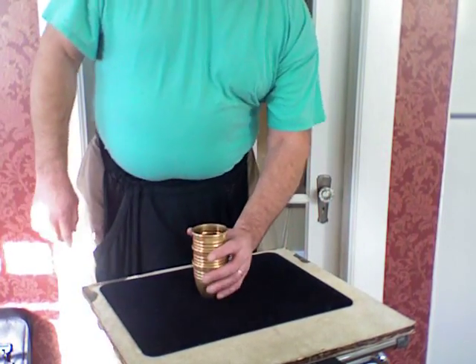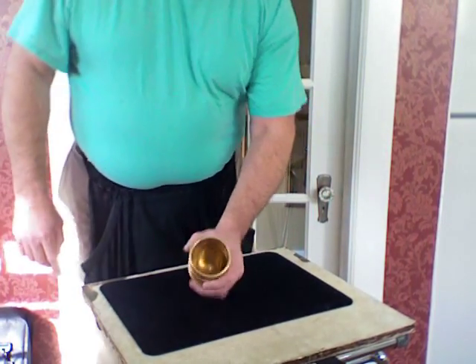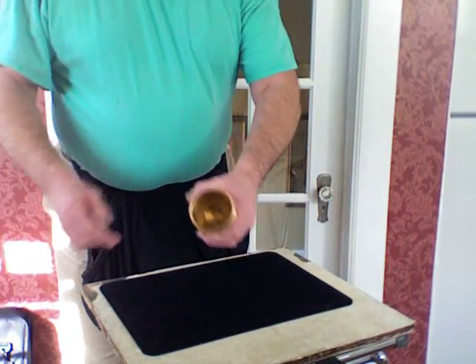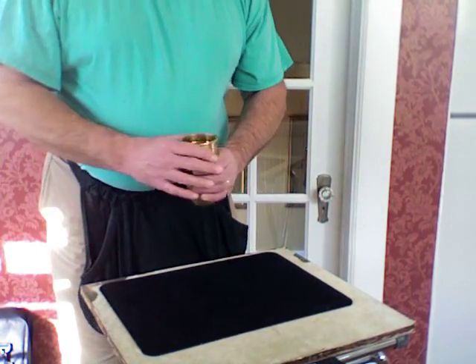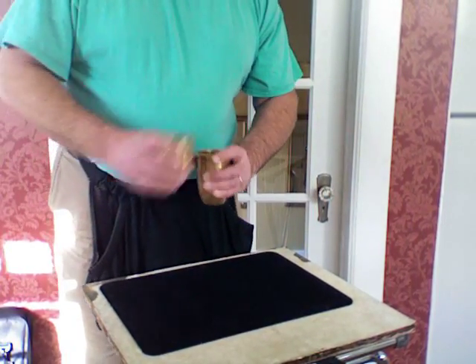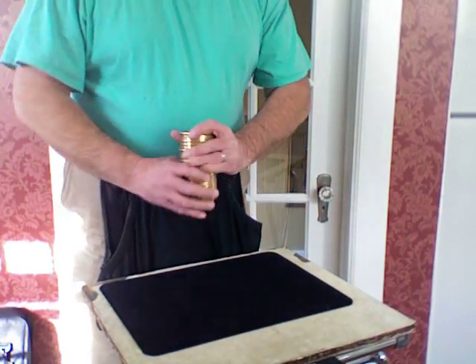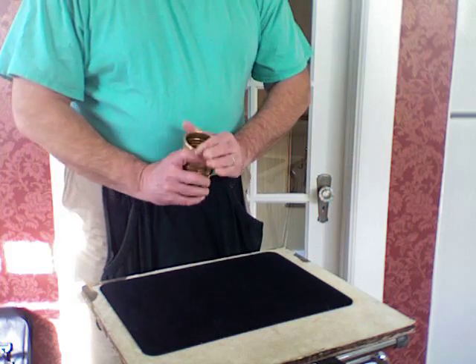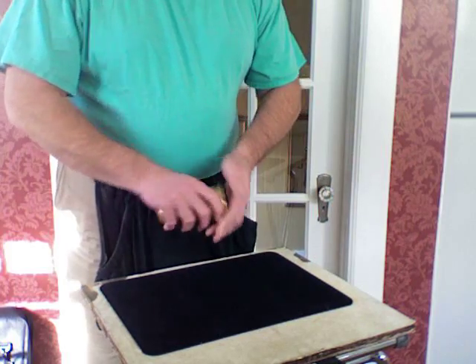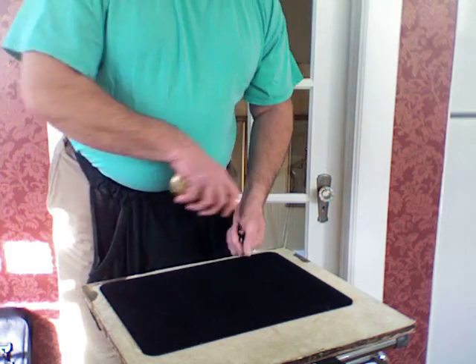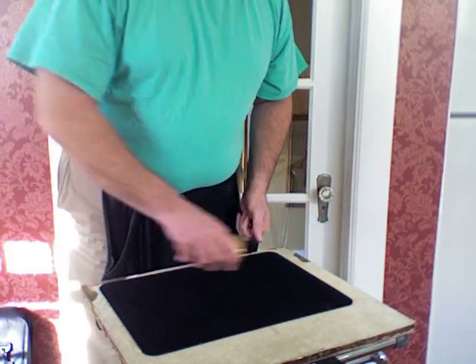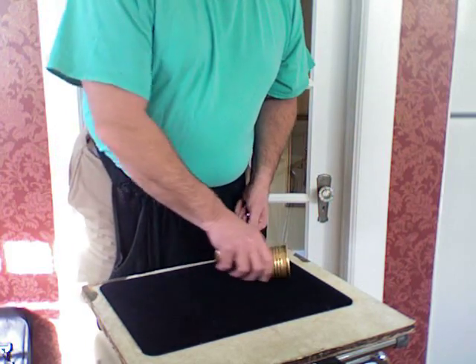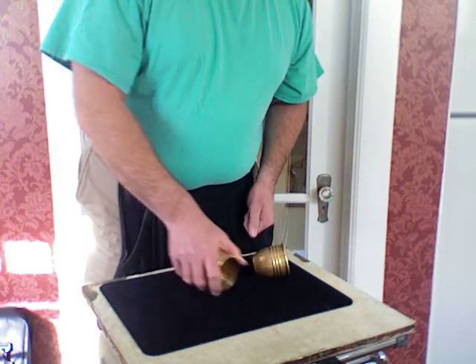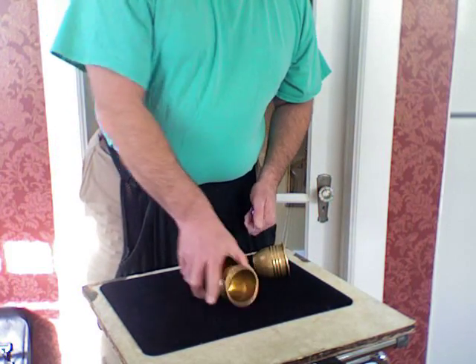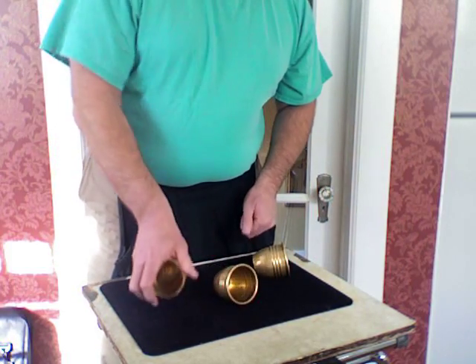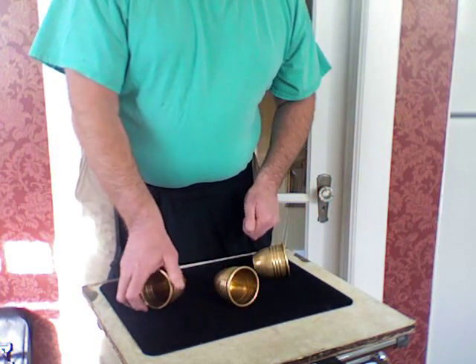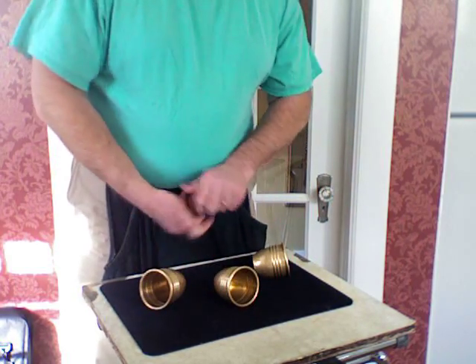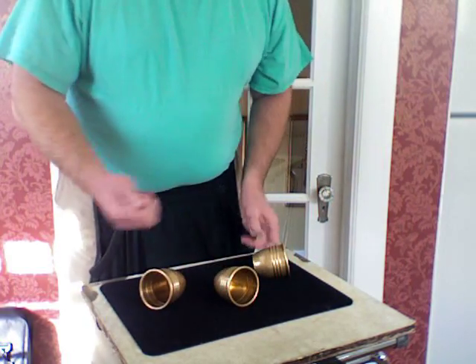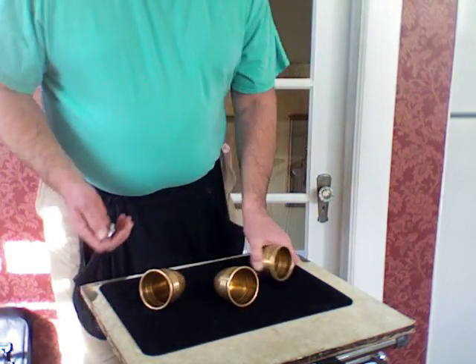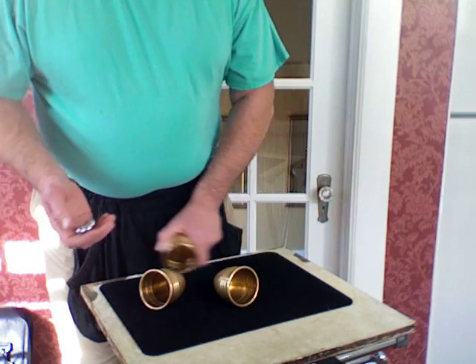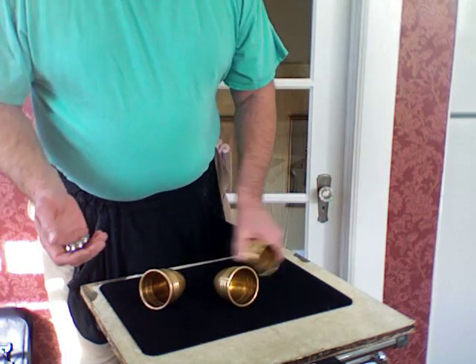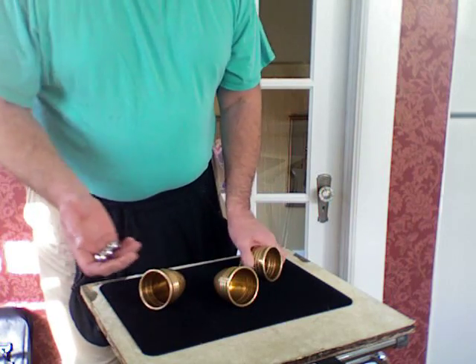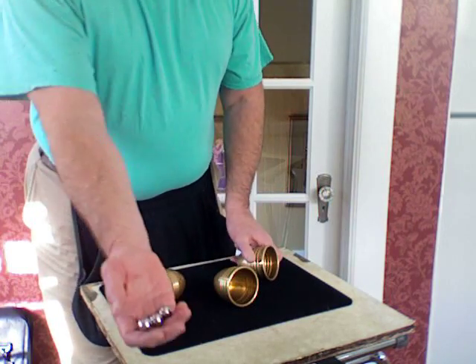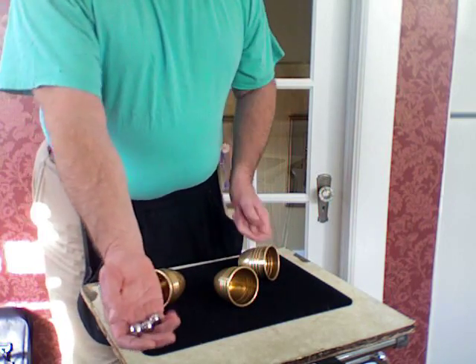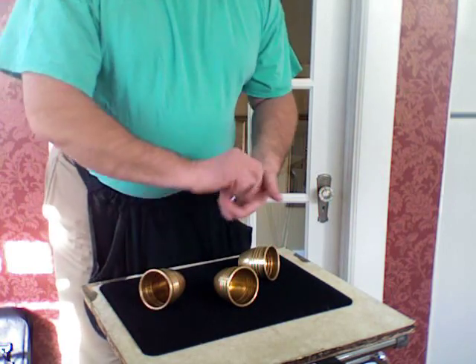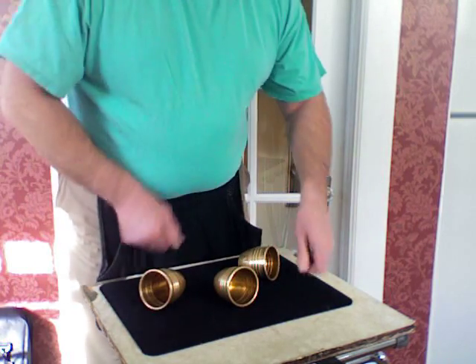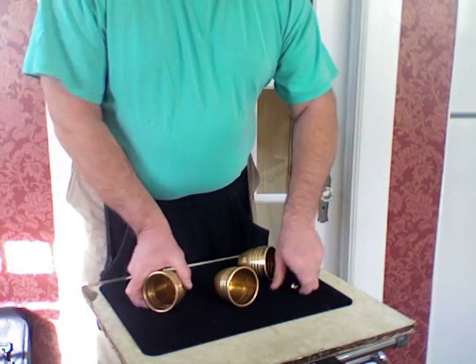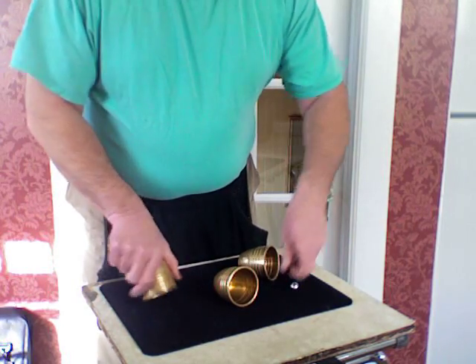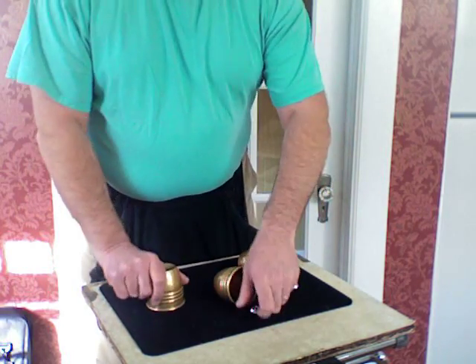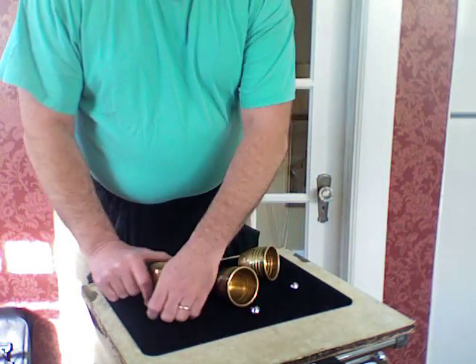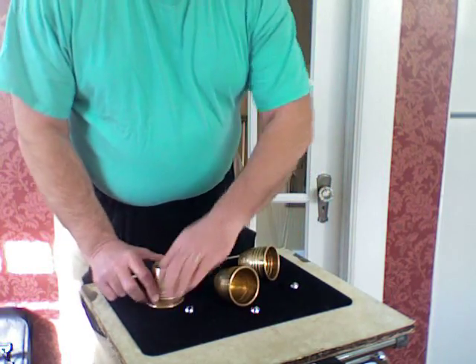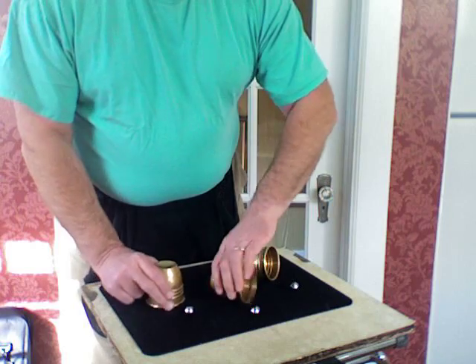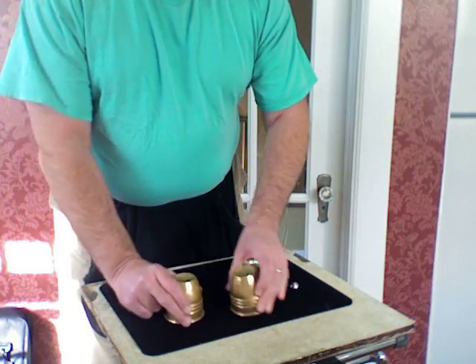It's the world's first magic from the dawn of days. It's the cups and balls, only done the hard way. We have three brass cups and three balls of steel. Now we'll cover up the balls so the cups can seal.